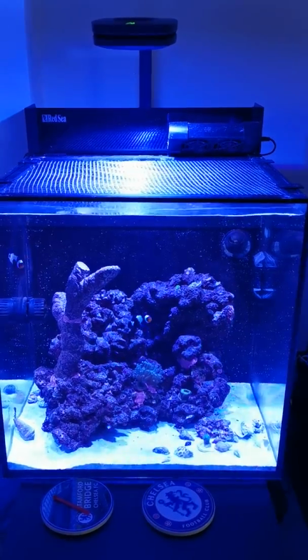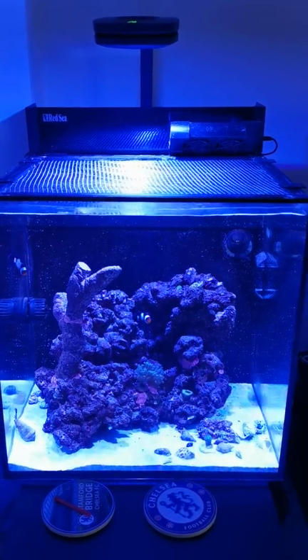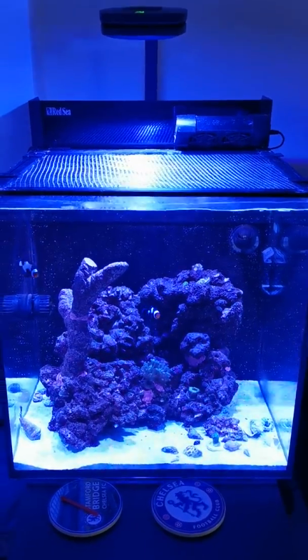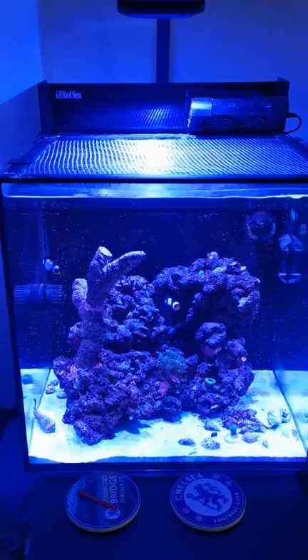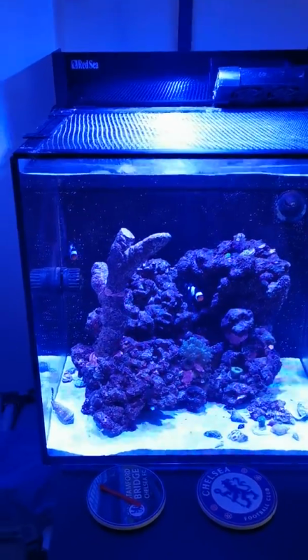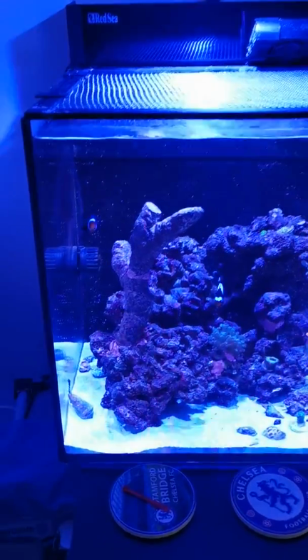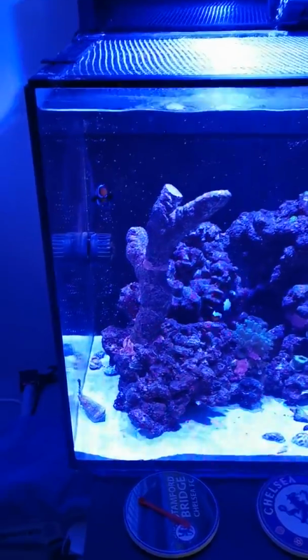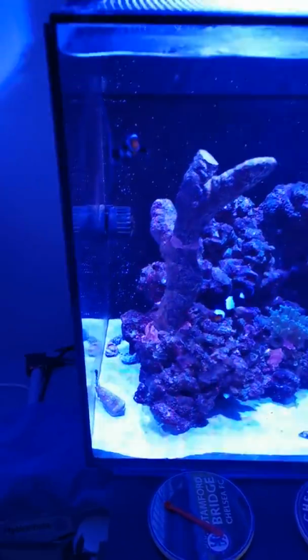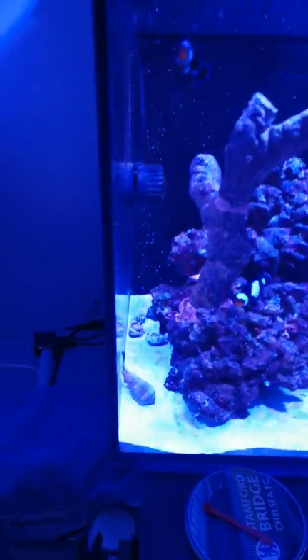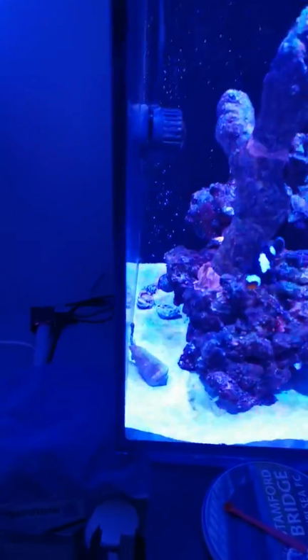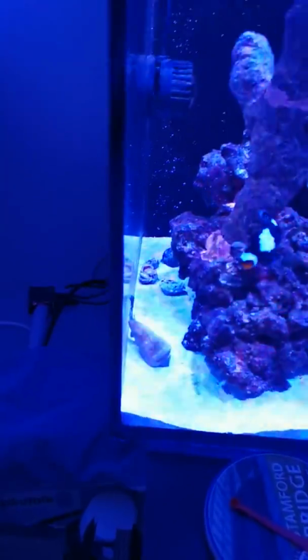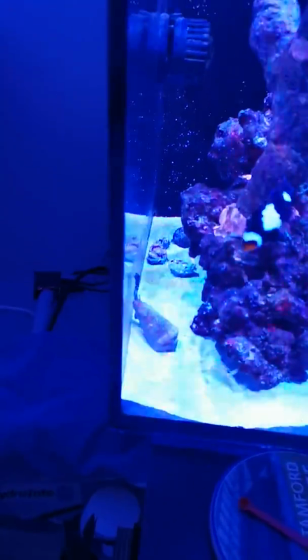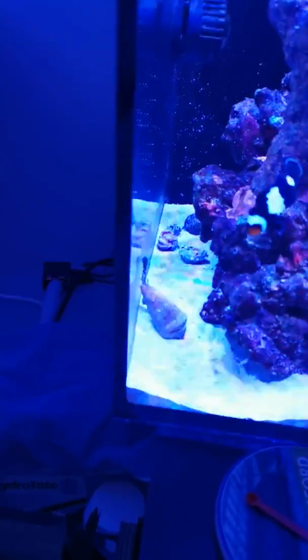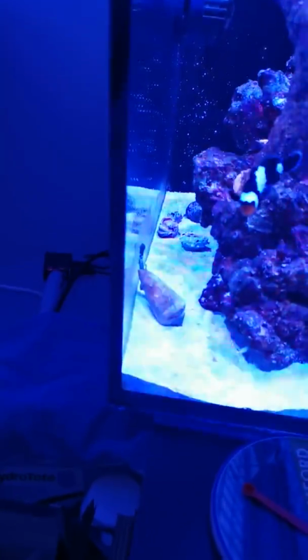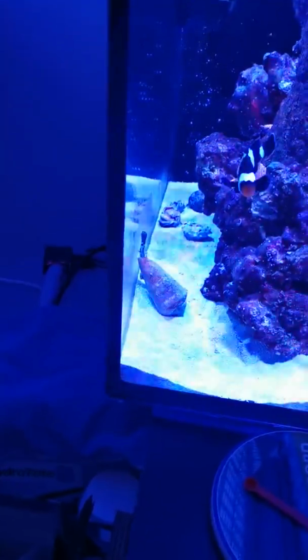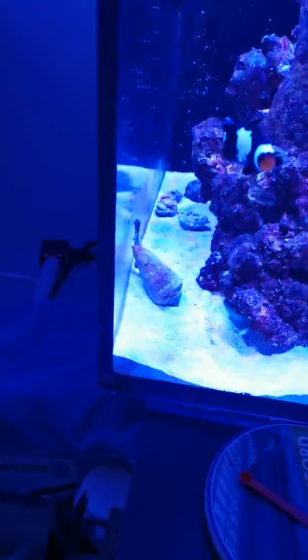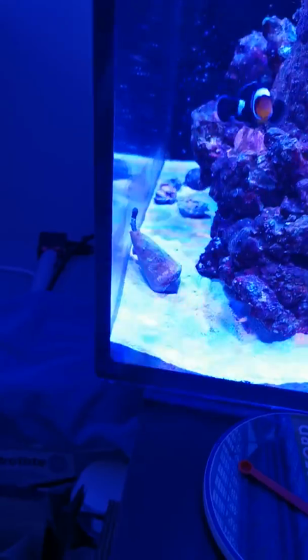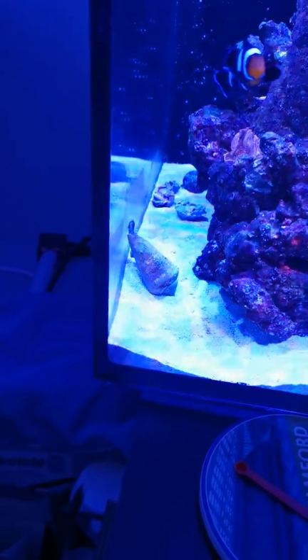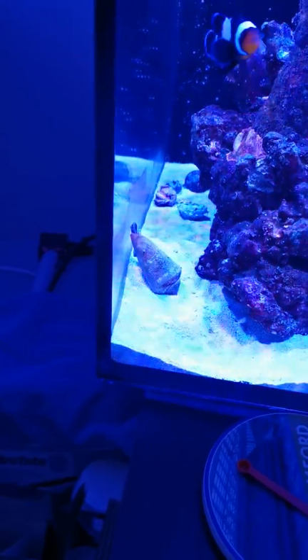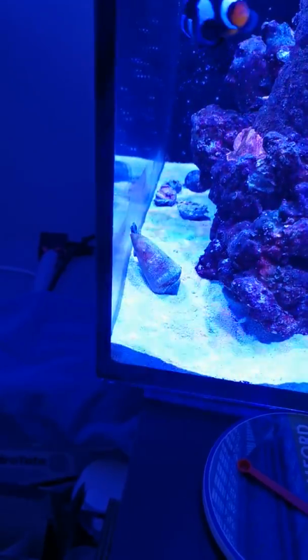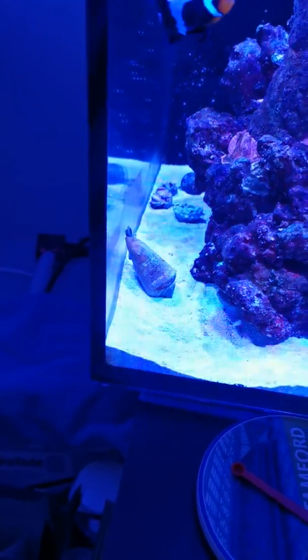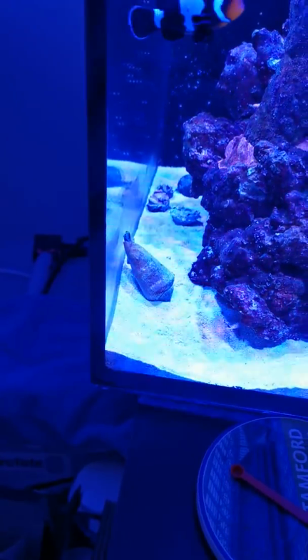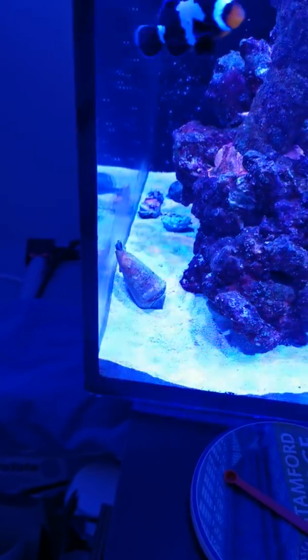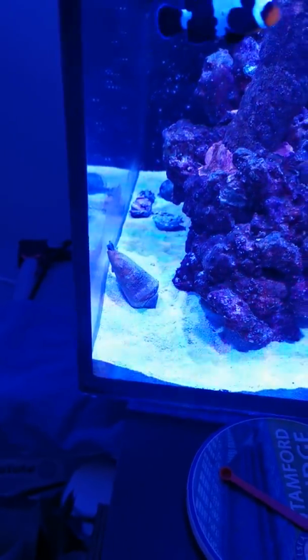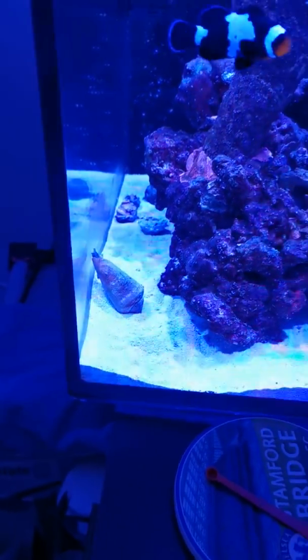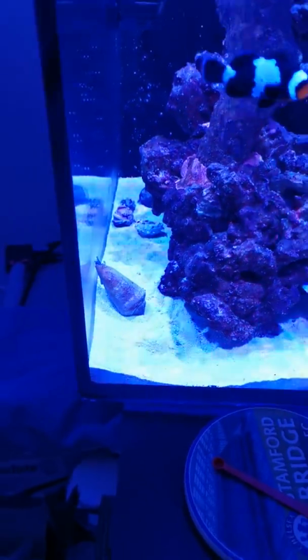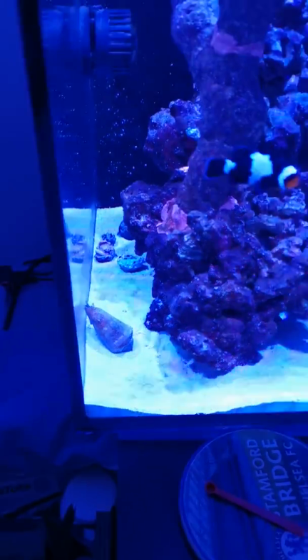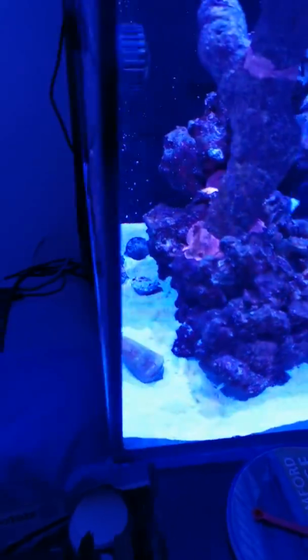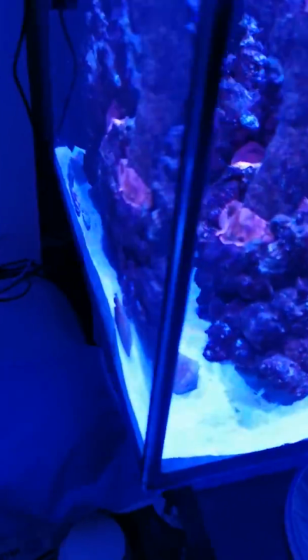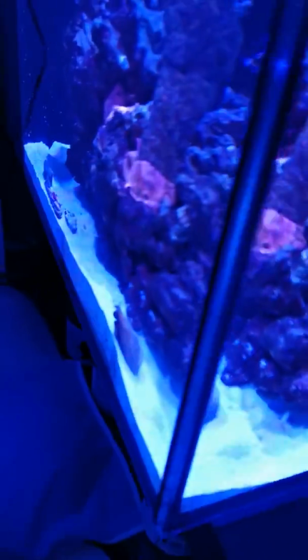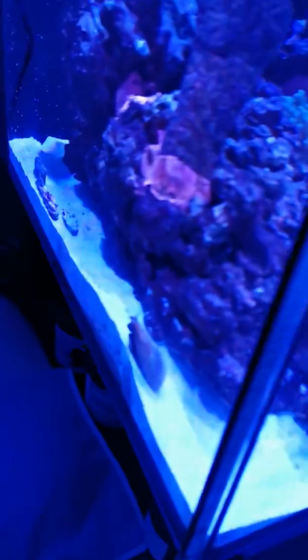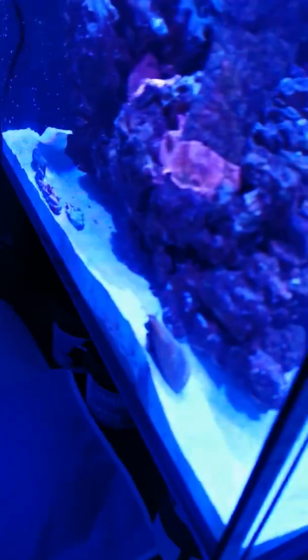Ok so this one I'm just going to go in a bit. There's my little conch, my little massive conch snail, doing well down there.